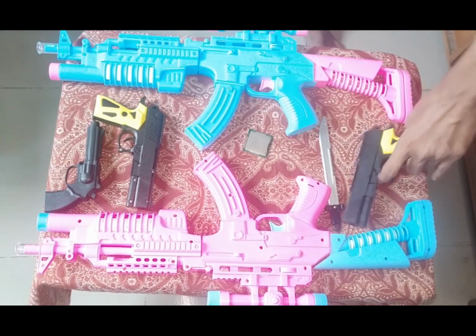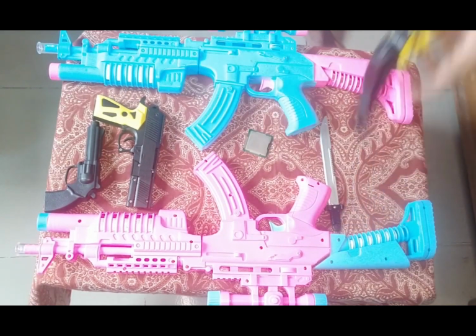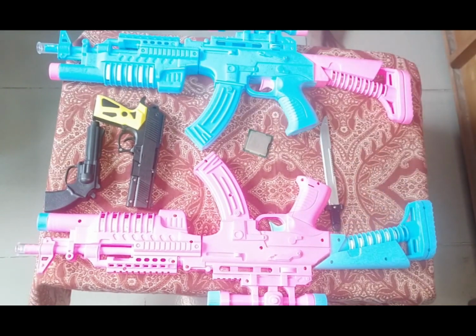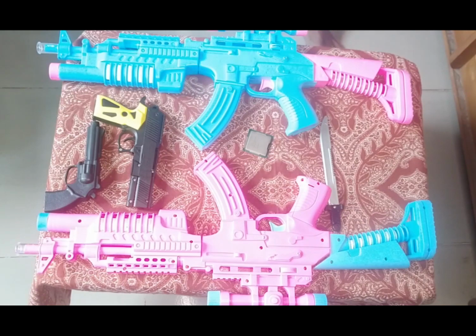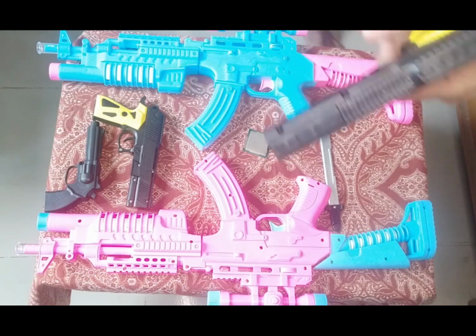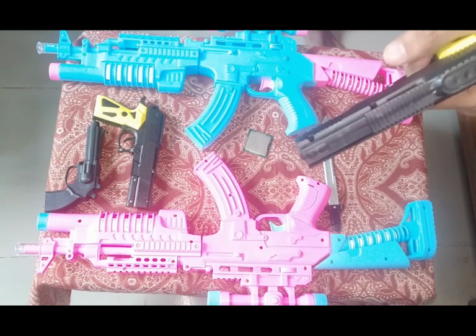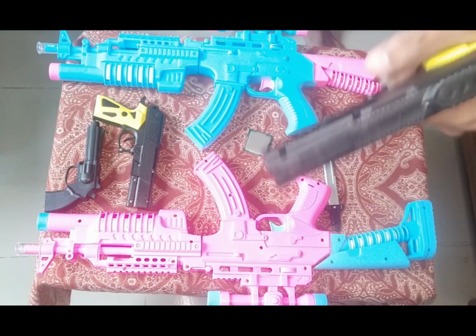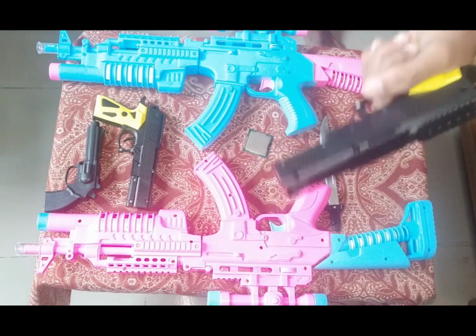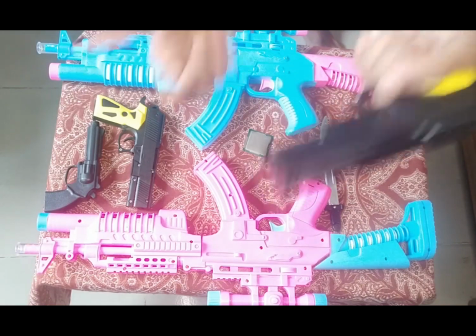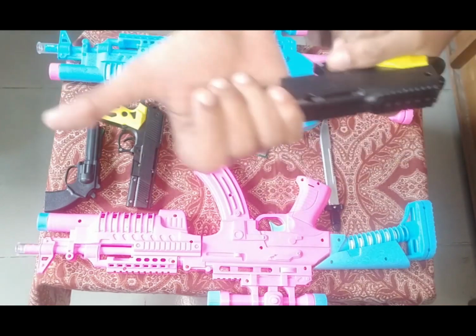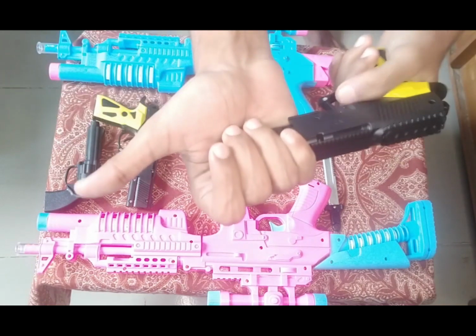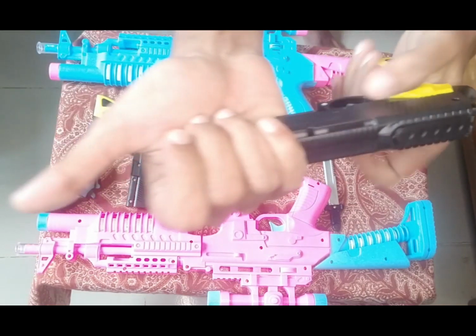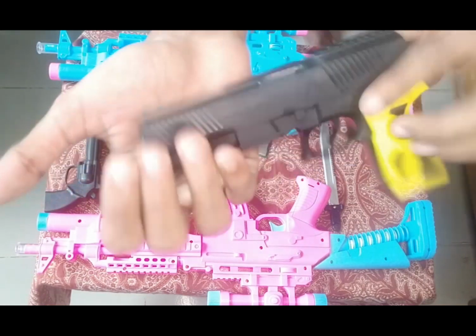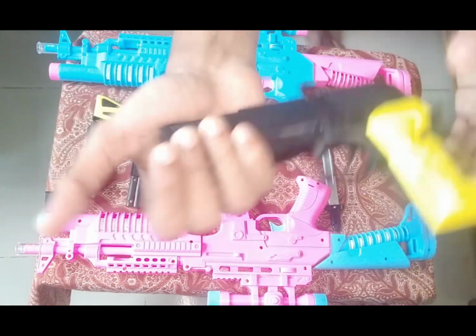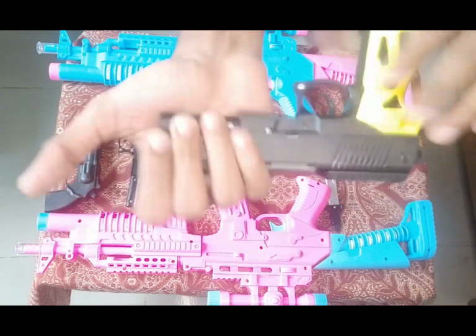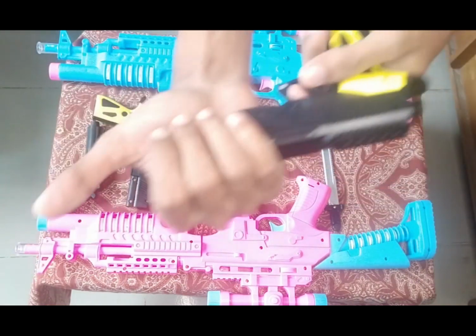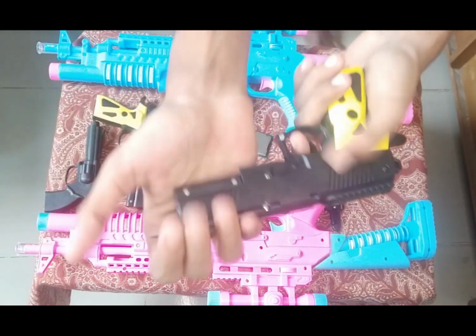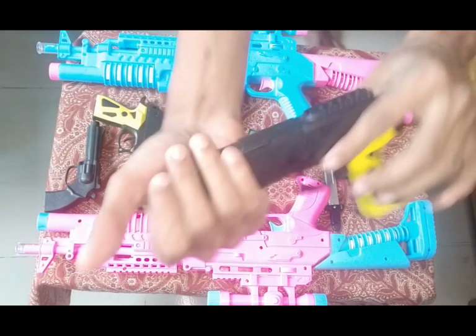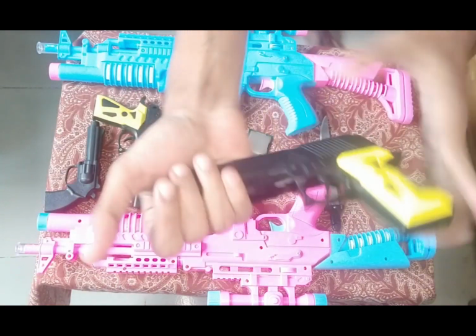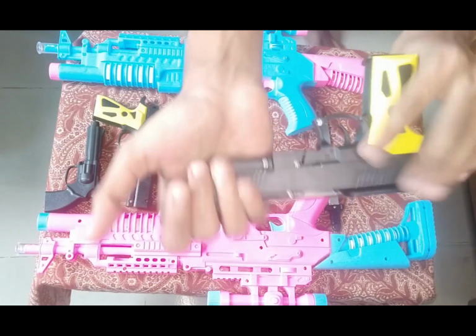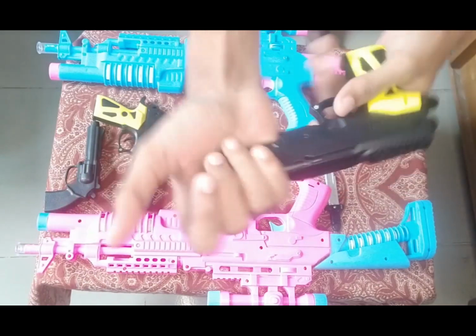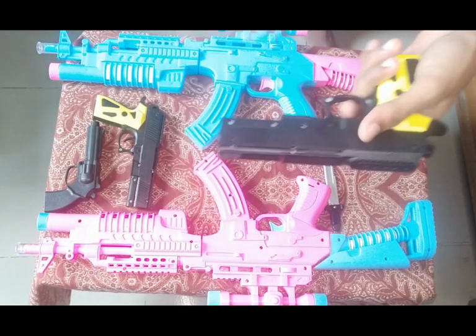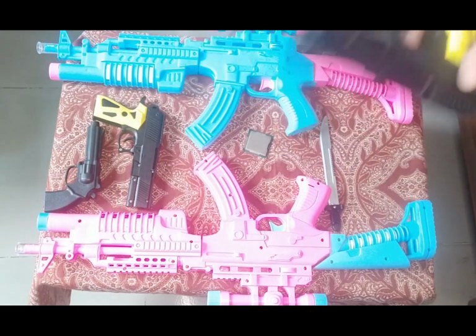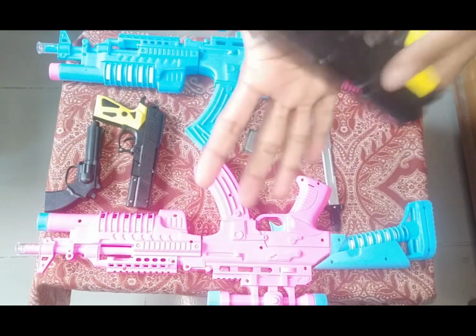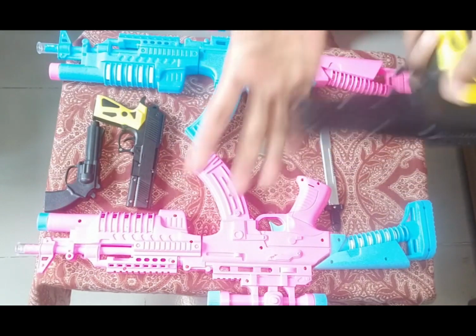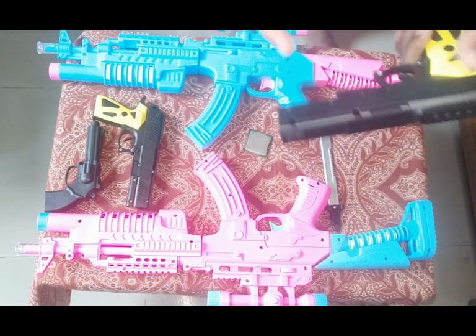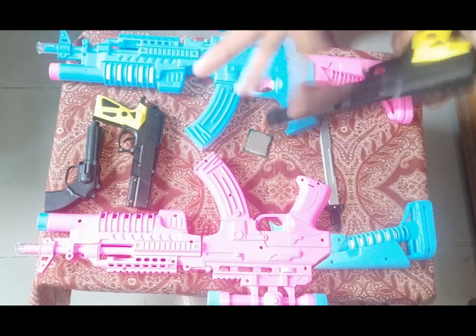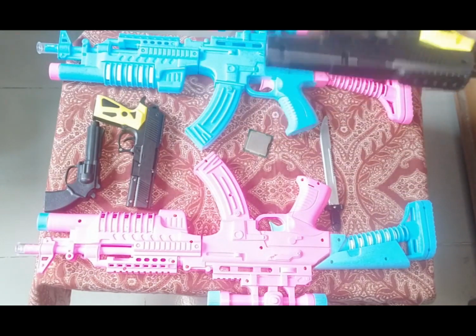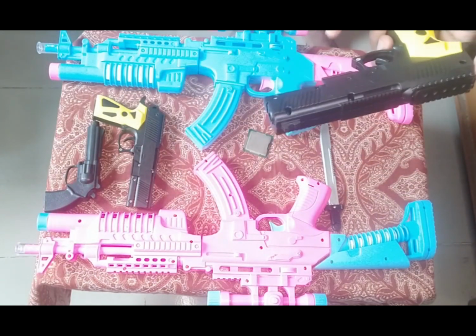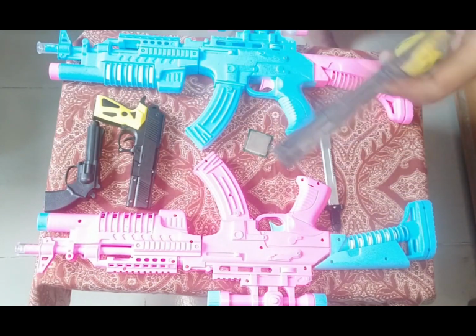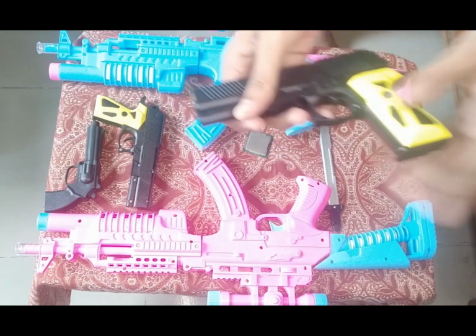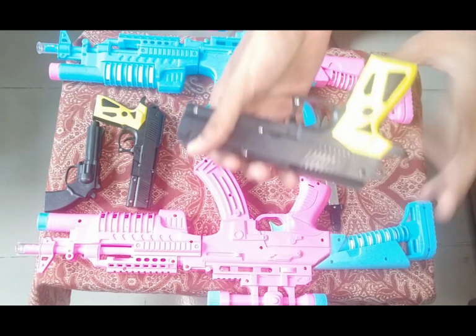Then guys, I can show you this toy pistol. See this — this is the toy pistol, and this is a black and yellow color combination.